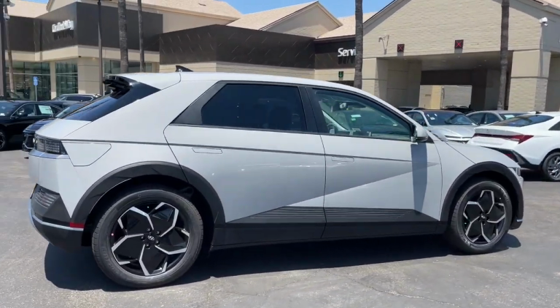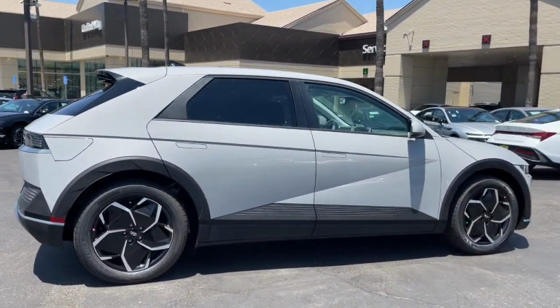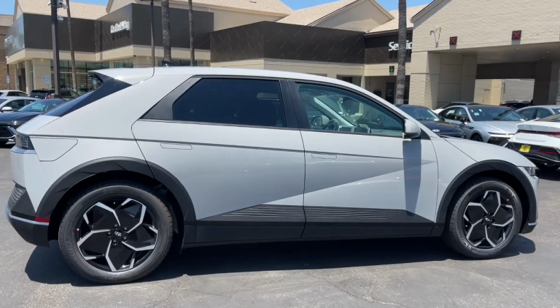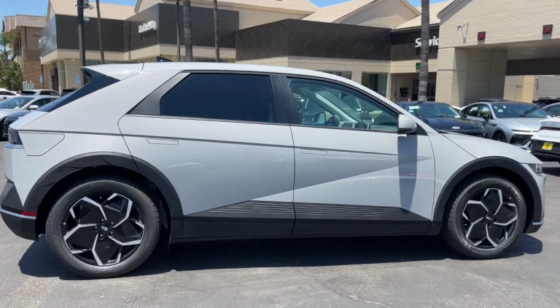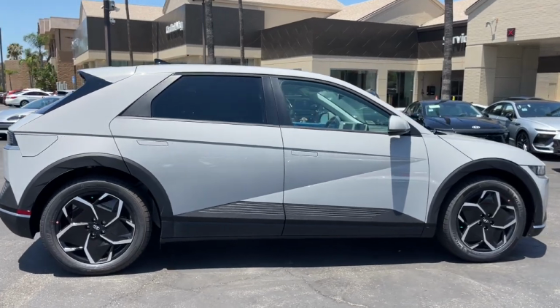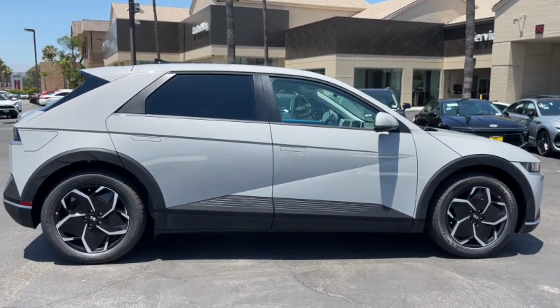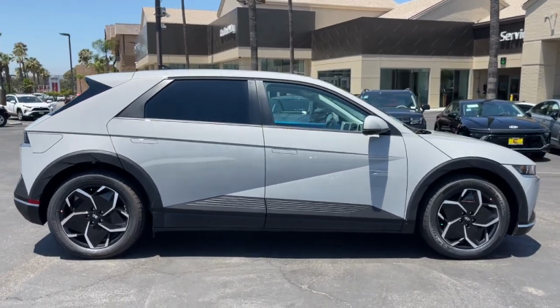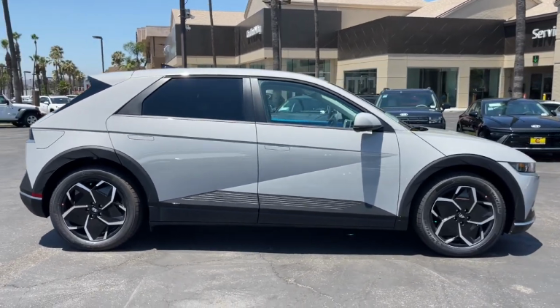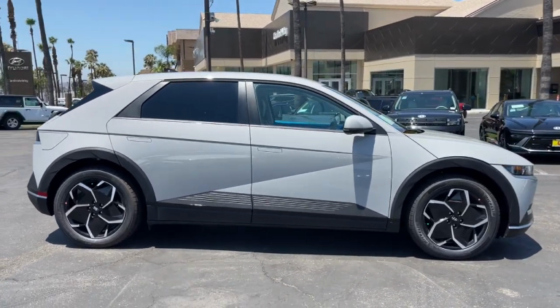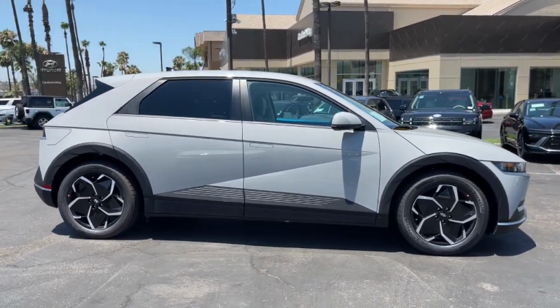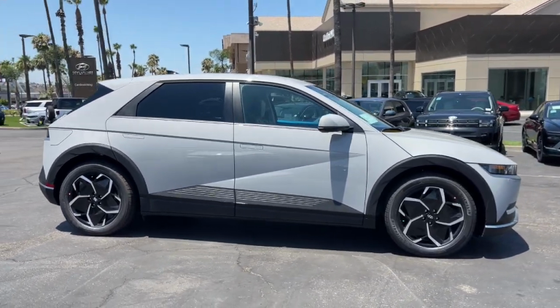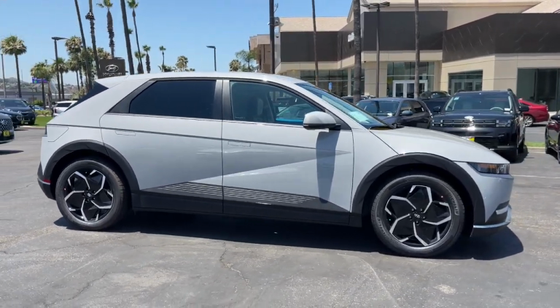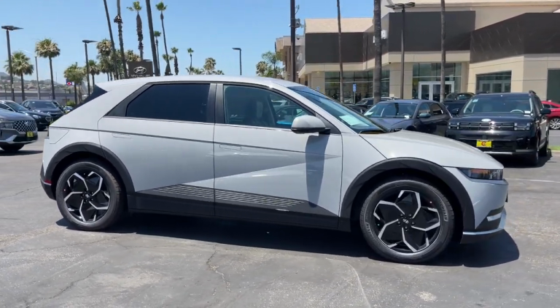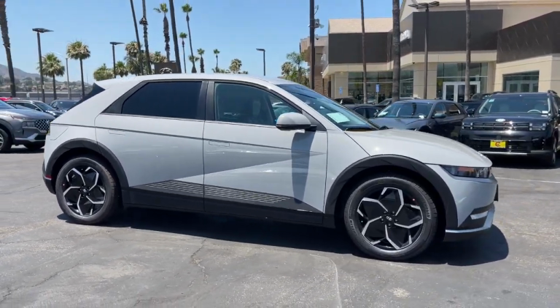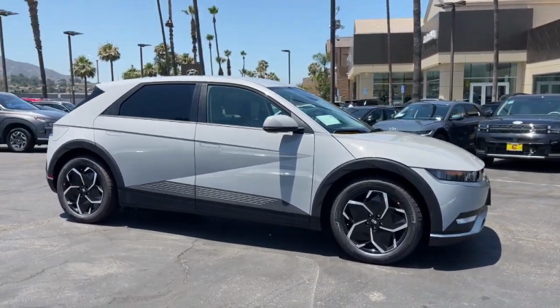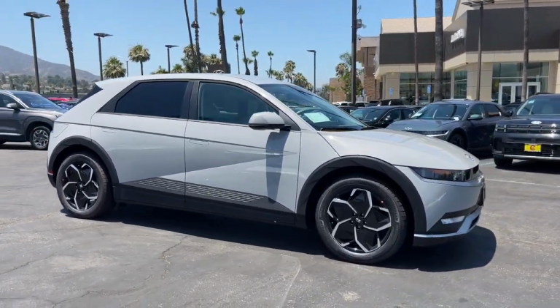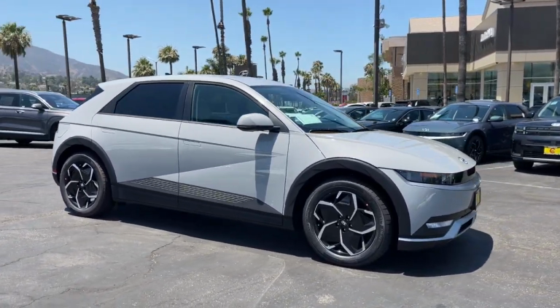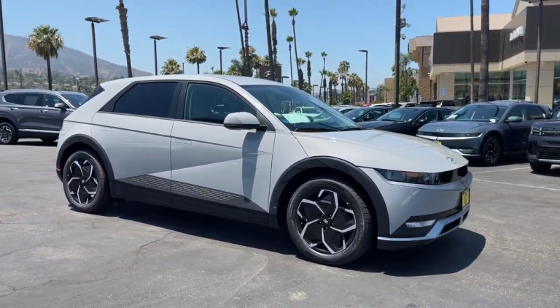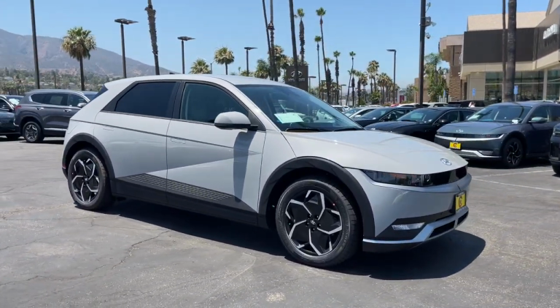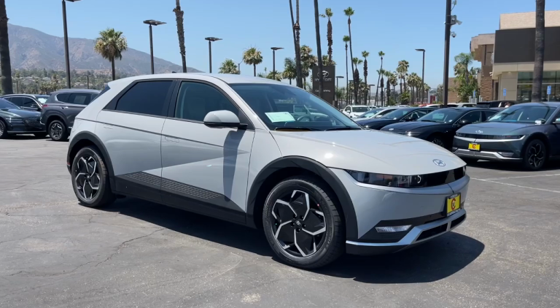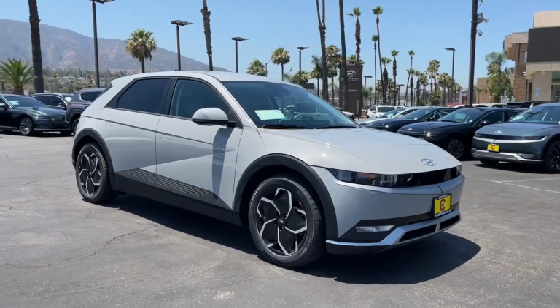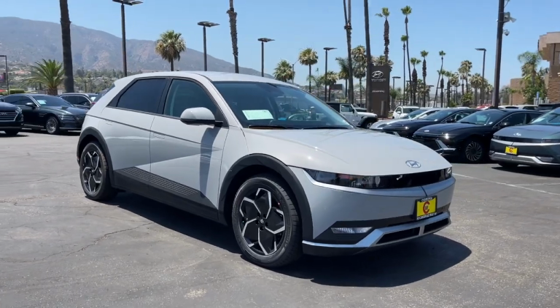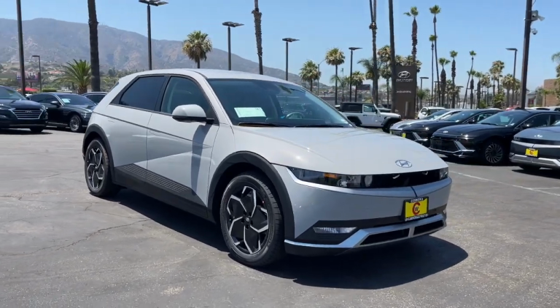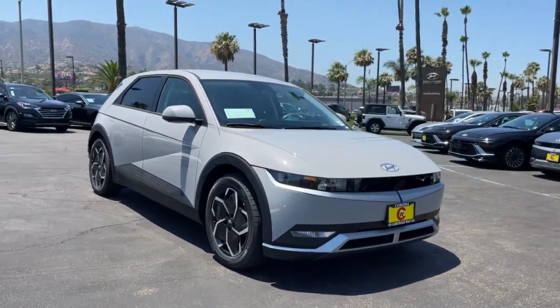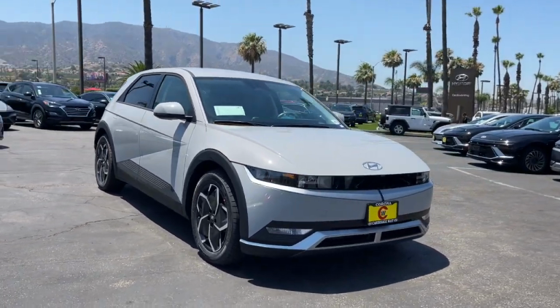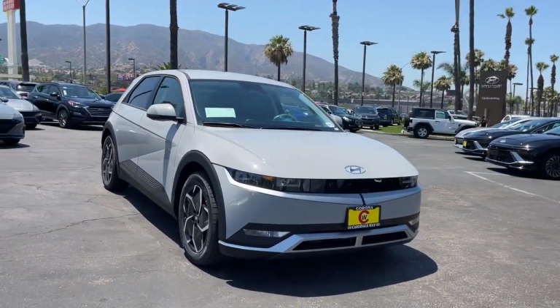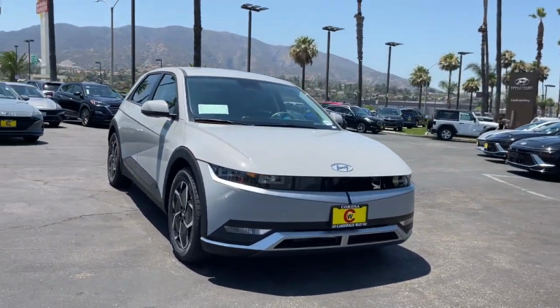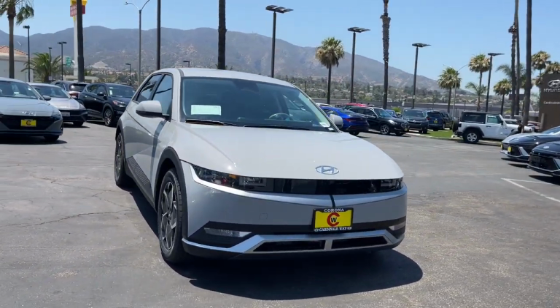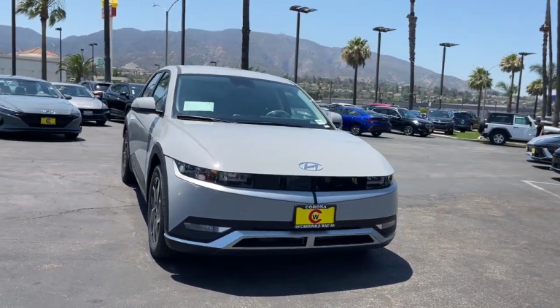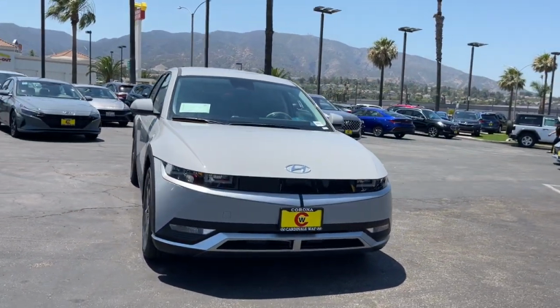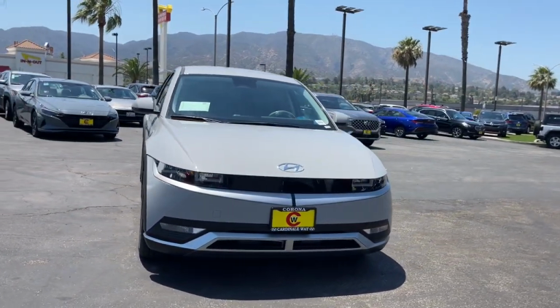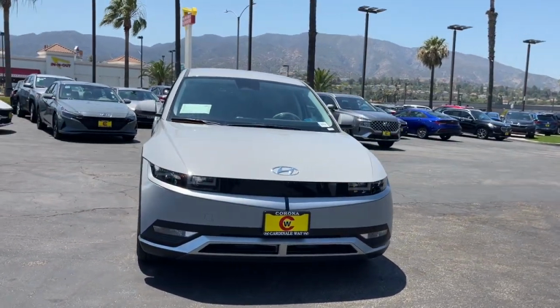Feel the optimism that flows through this future-ready IONIQ 5. Treat yourself to a test drive today. Our staff will toss you the keys and give you an outstanding customer experience.